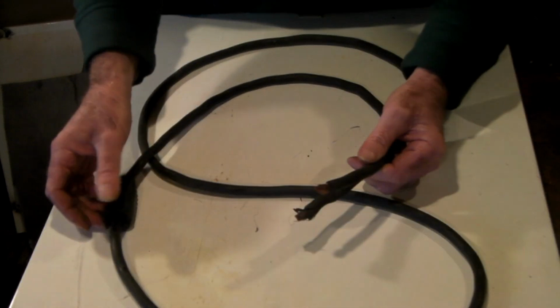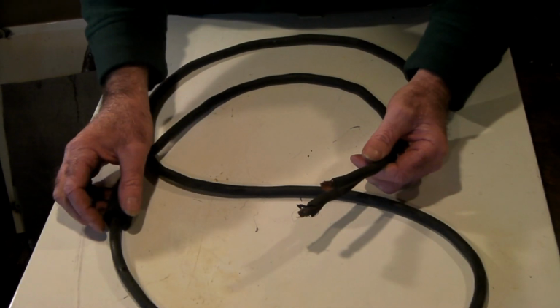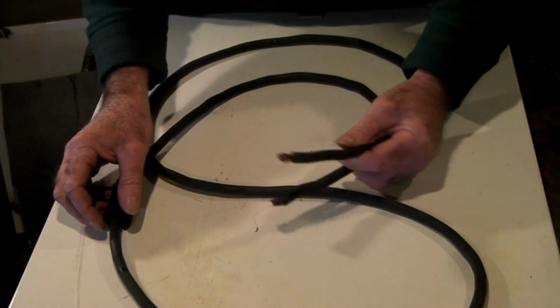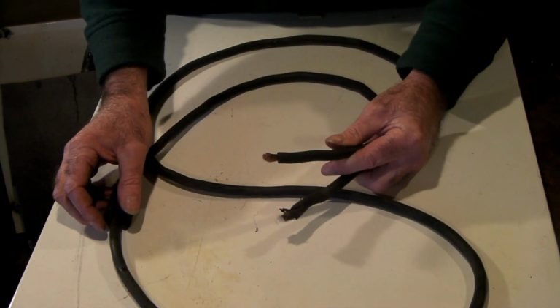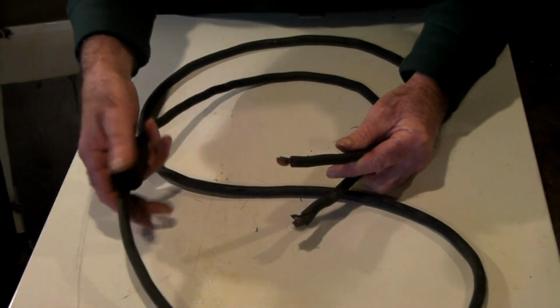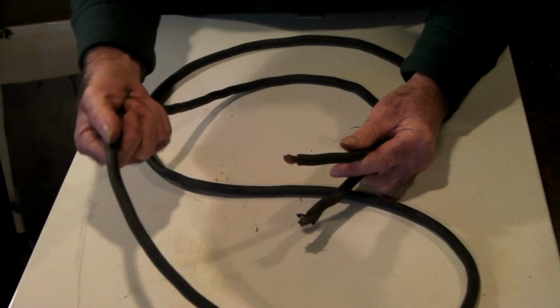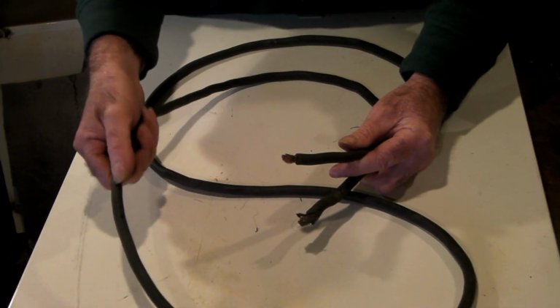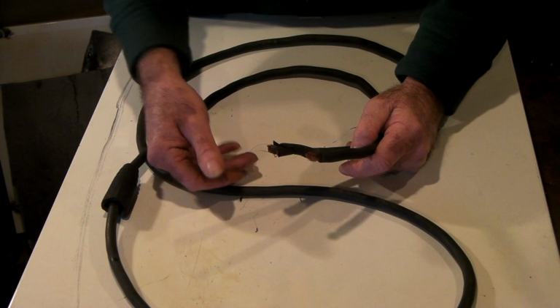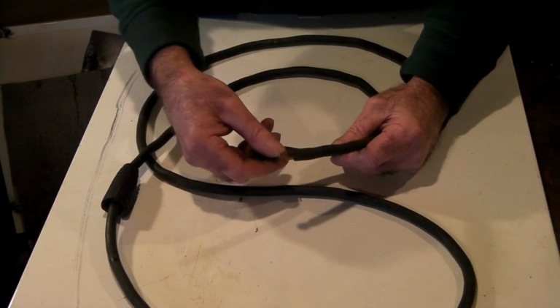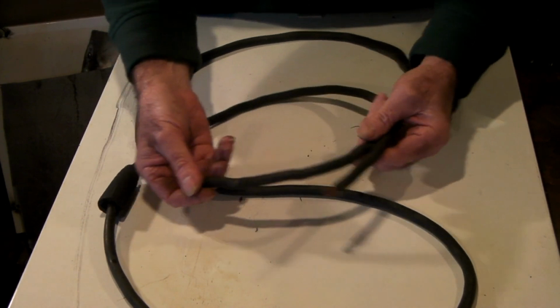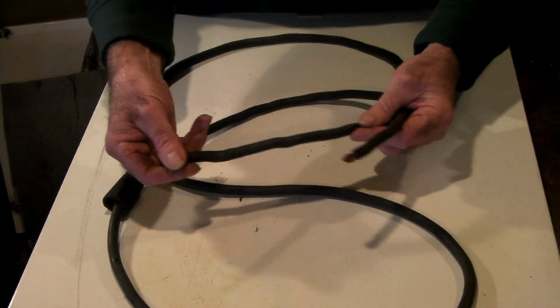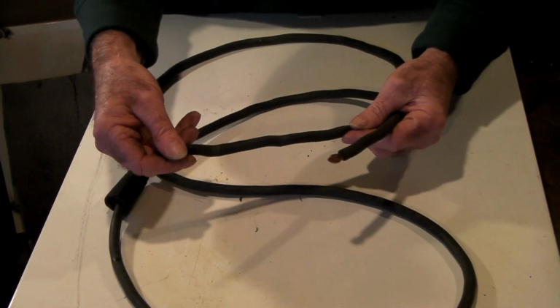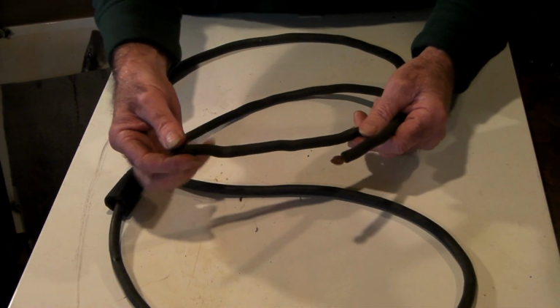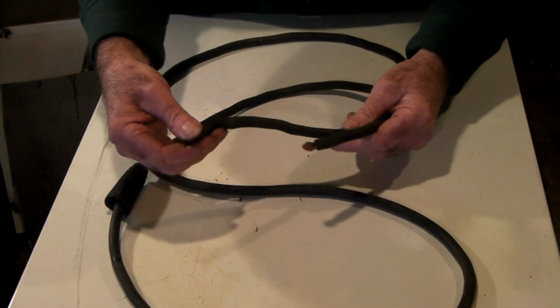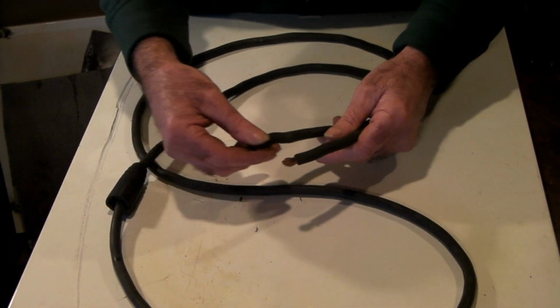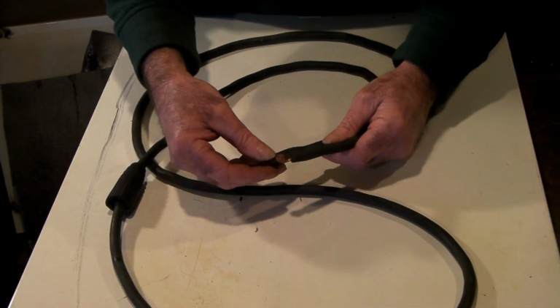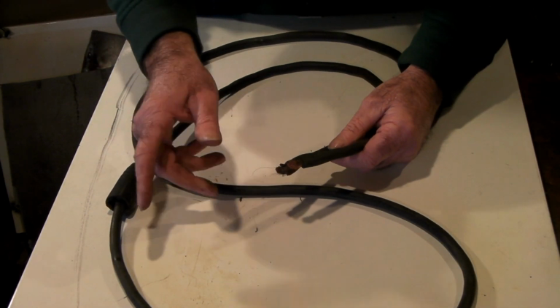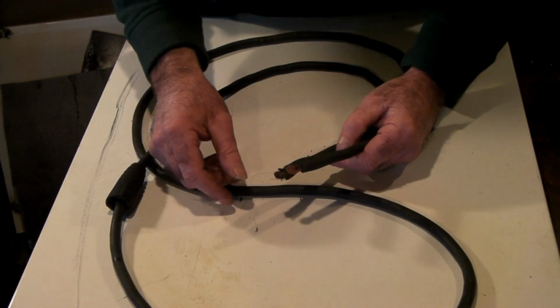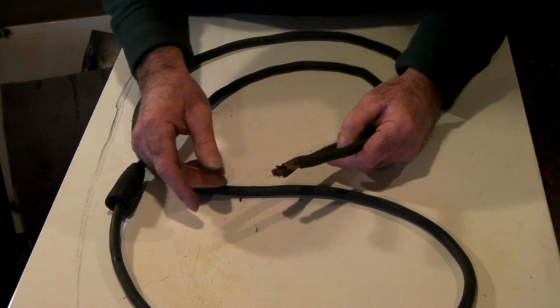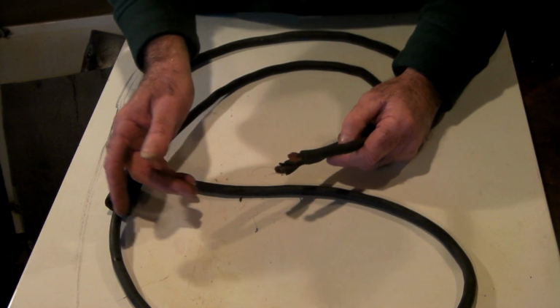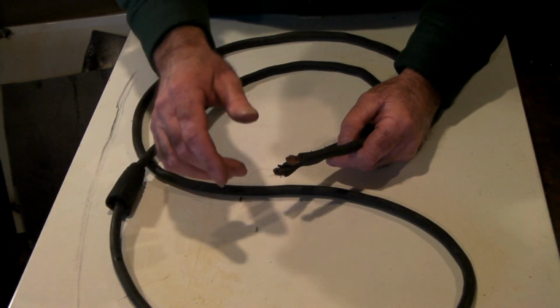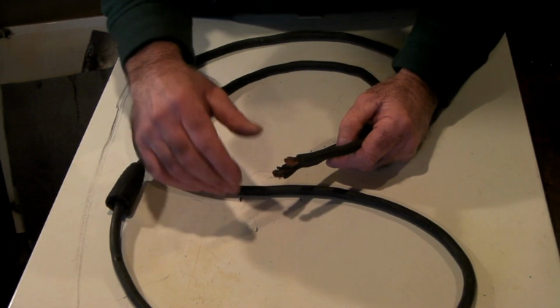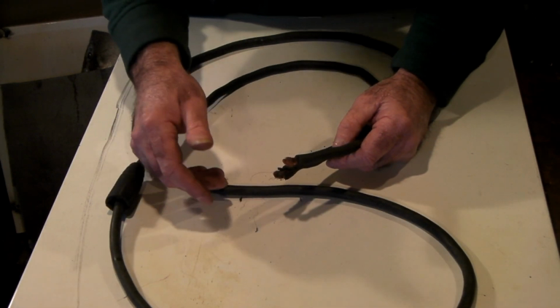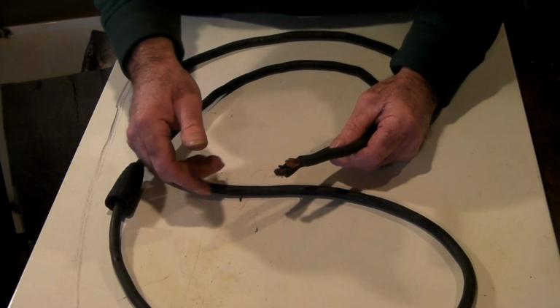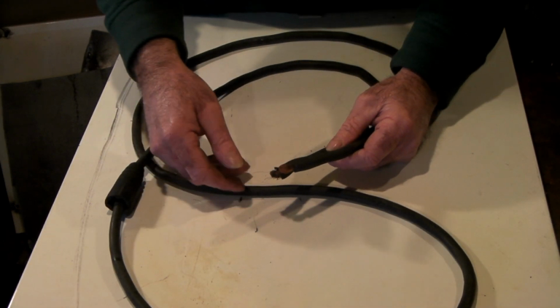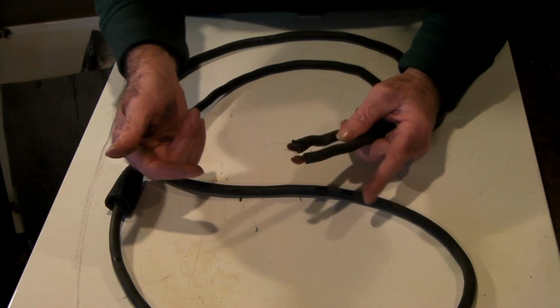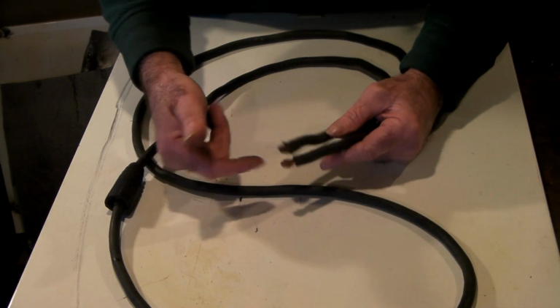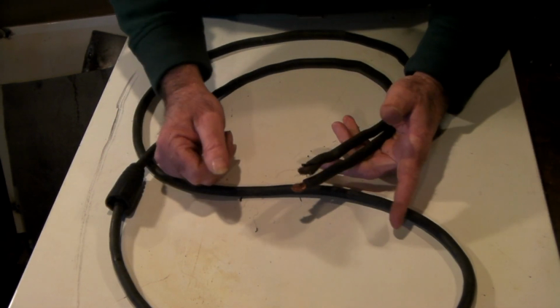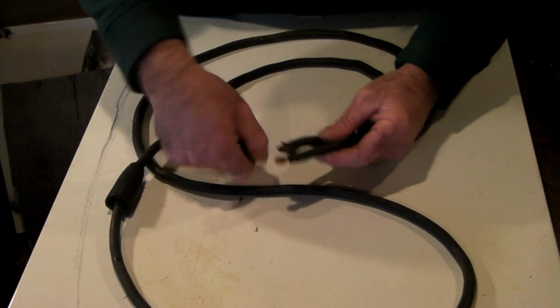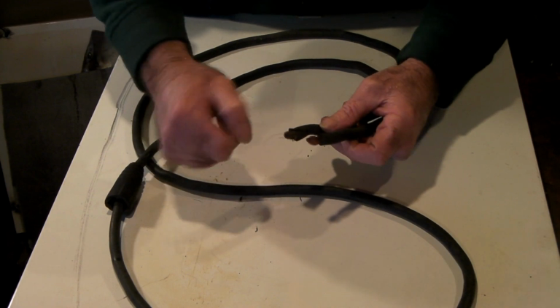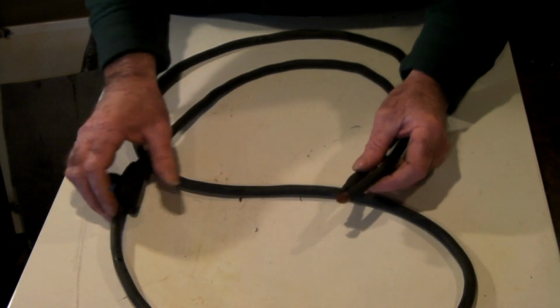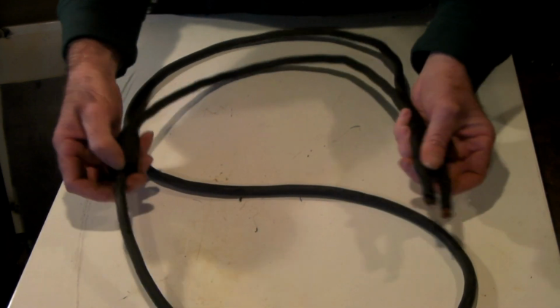If you want to do this and you haven't got access to old leads, you can just buy new wire — it's not that expensive. You can make up one extension cord that you could use for your plasma cutter, your welder, and all sorts, as long as it's got the same plugs on the end.